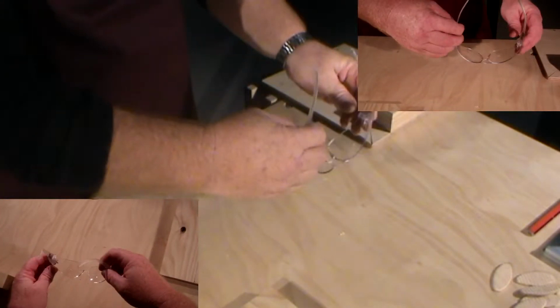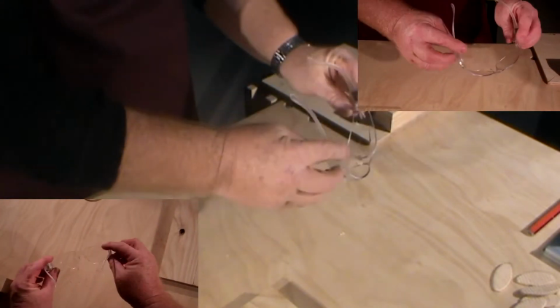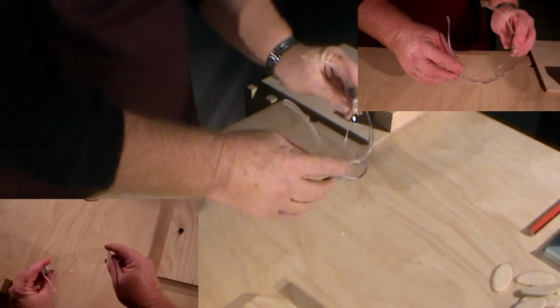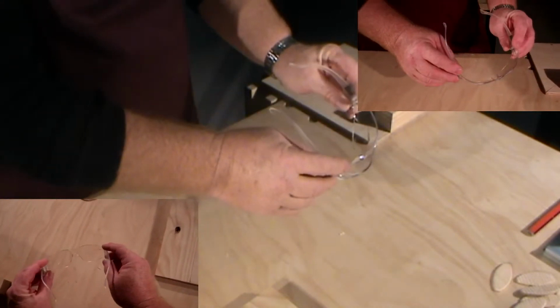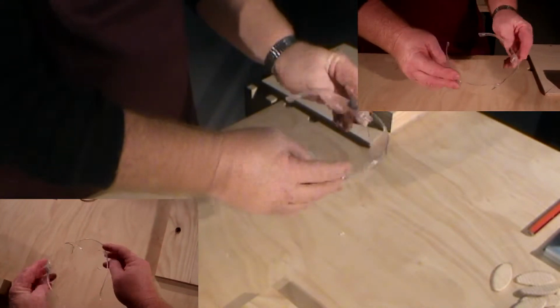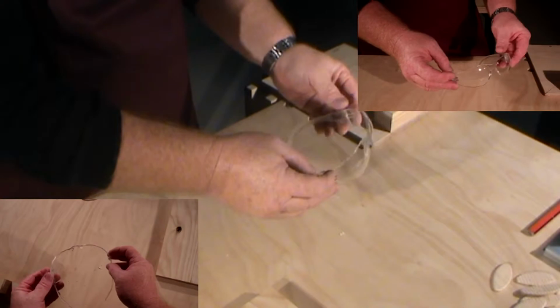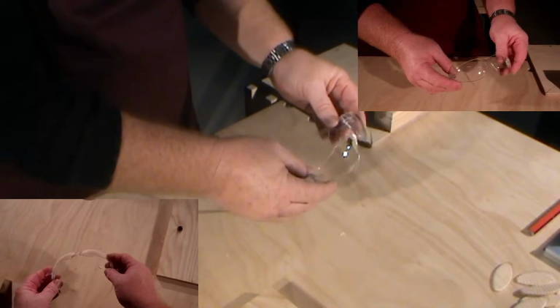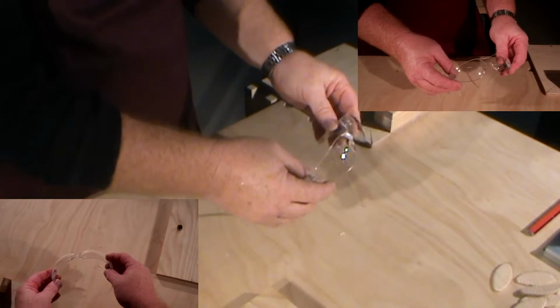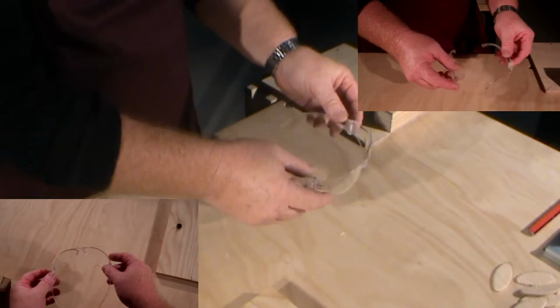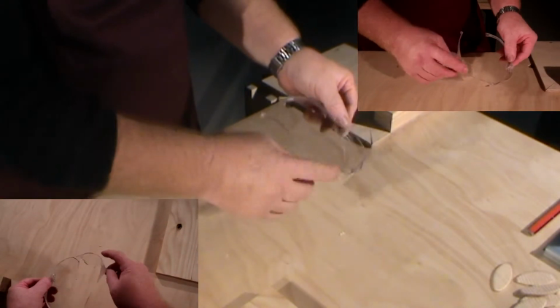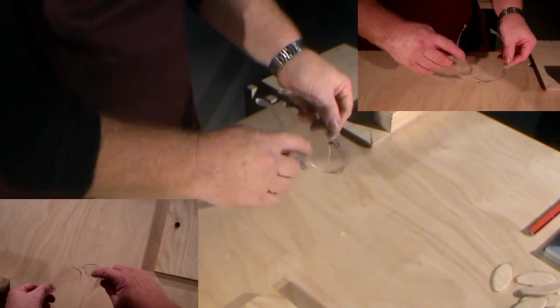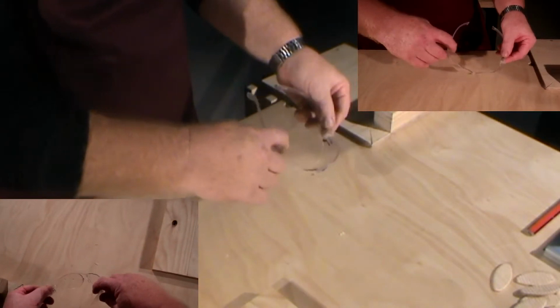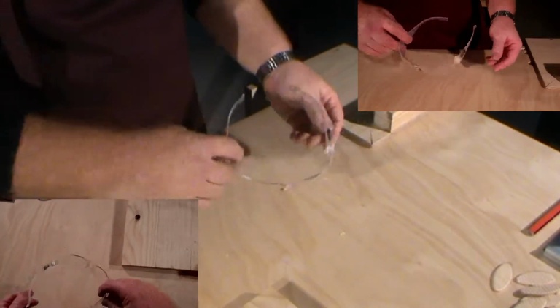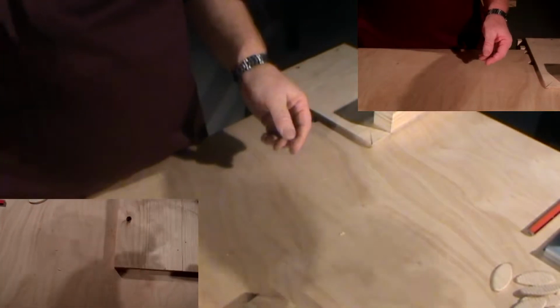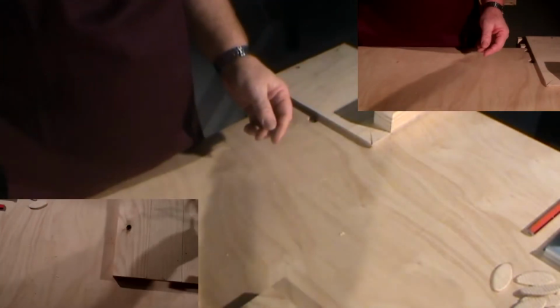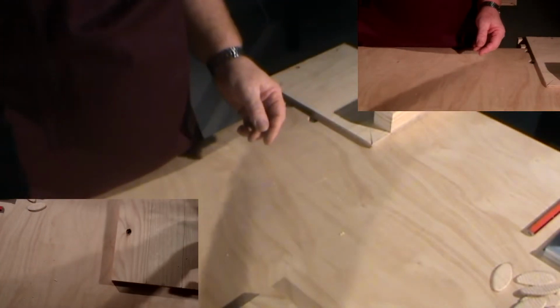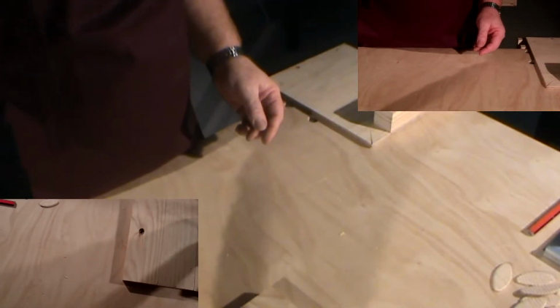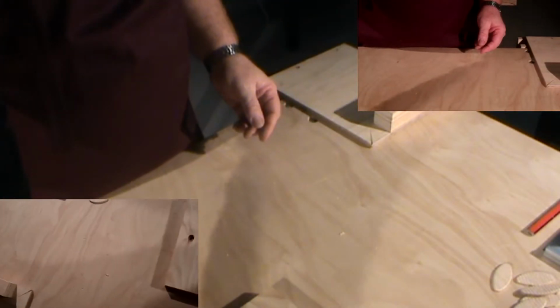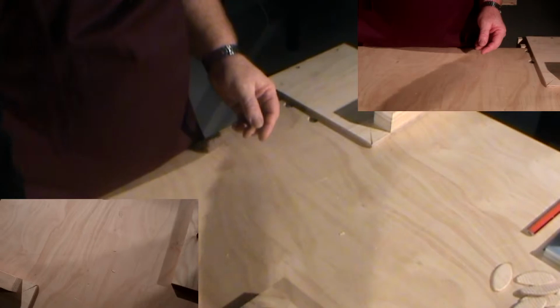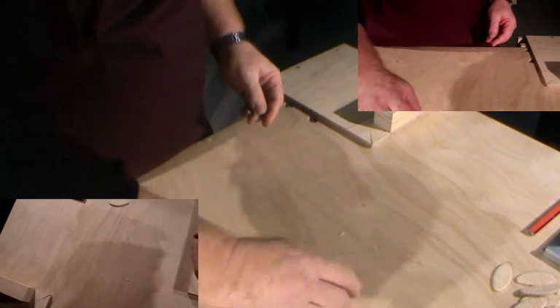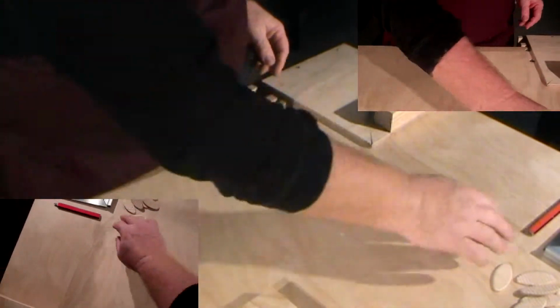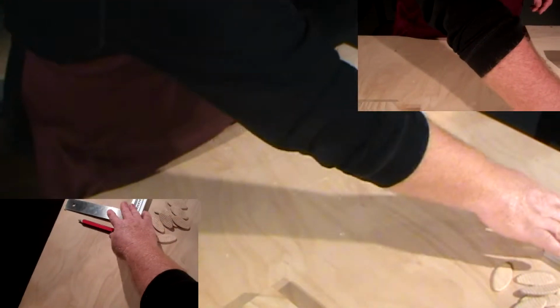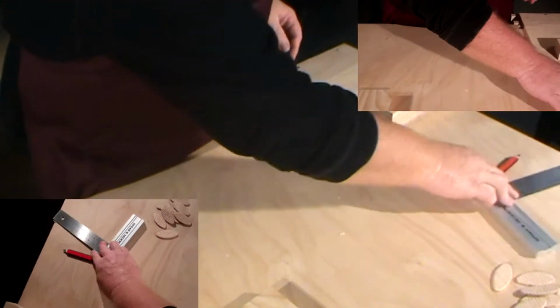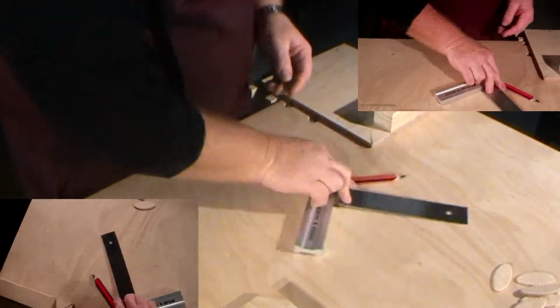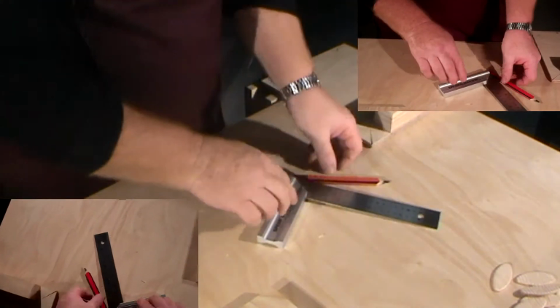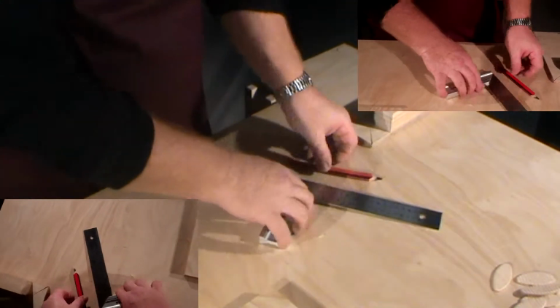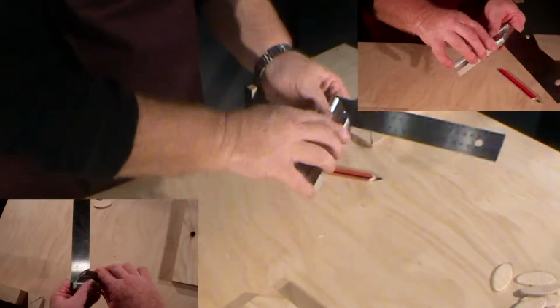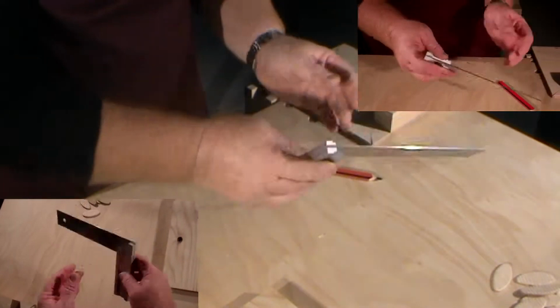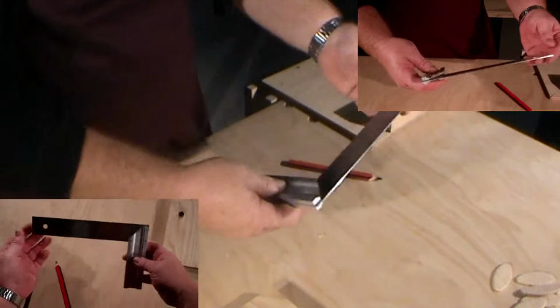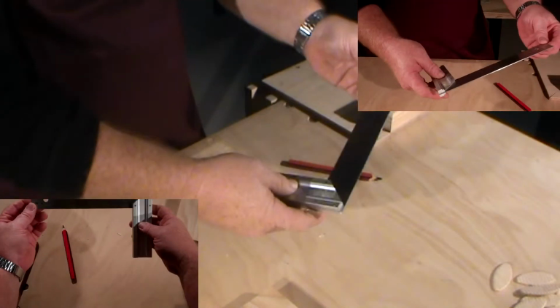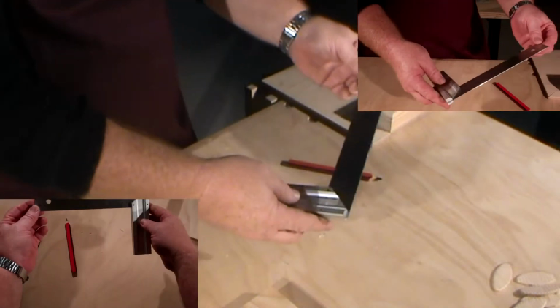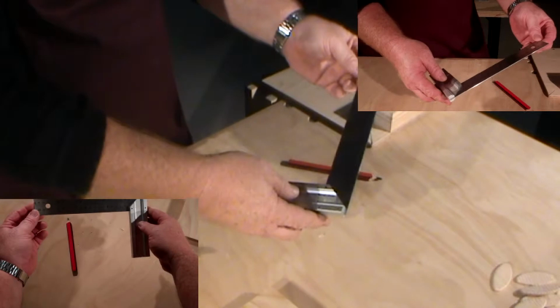We always need to wear safety protective equipment when we're using the biscuit jointer. In this case personal protective equipment — safety eyewear. It's important that we use those when we're using the biscuit jointer.